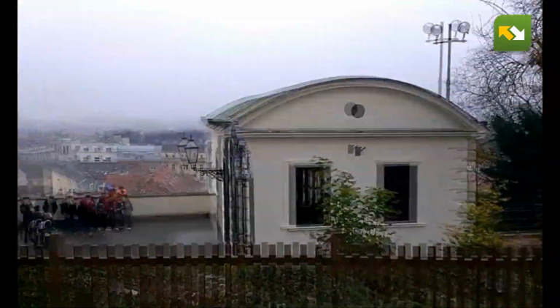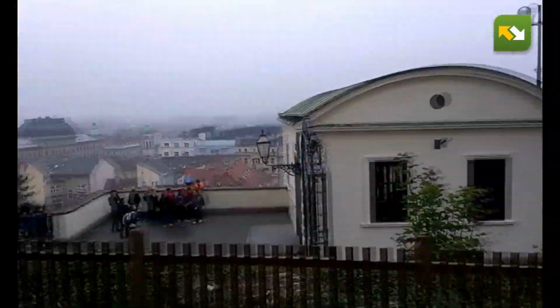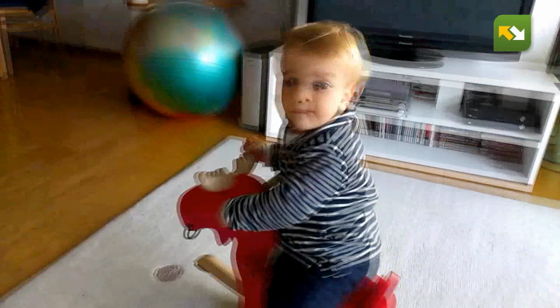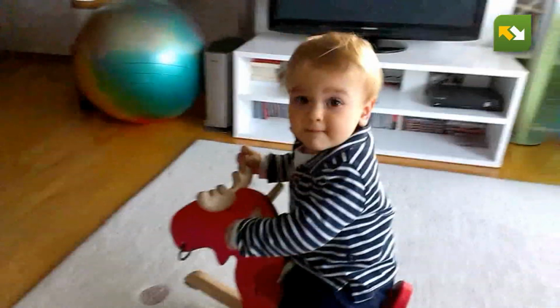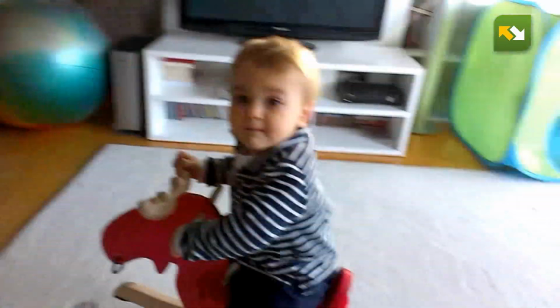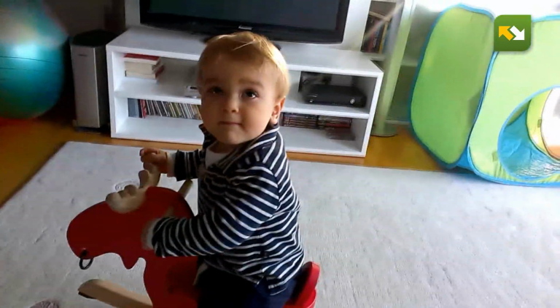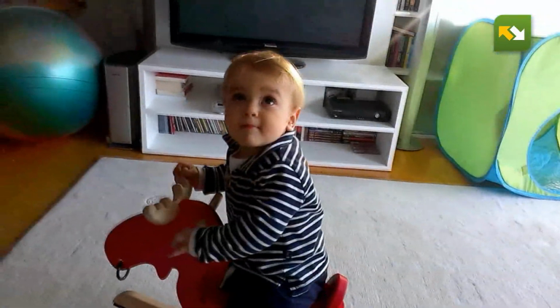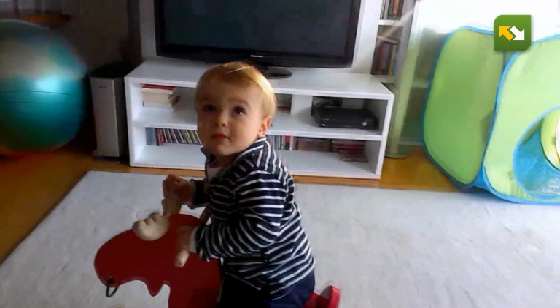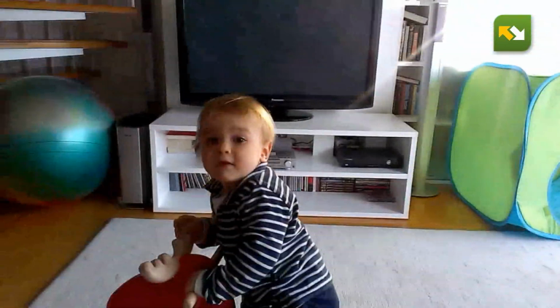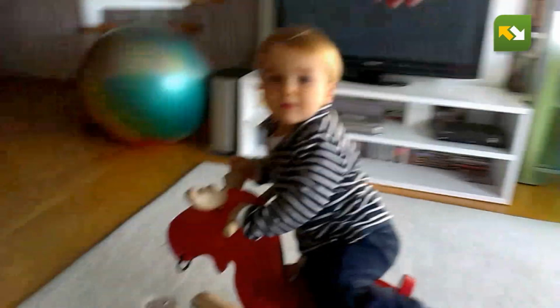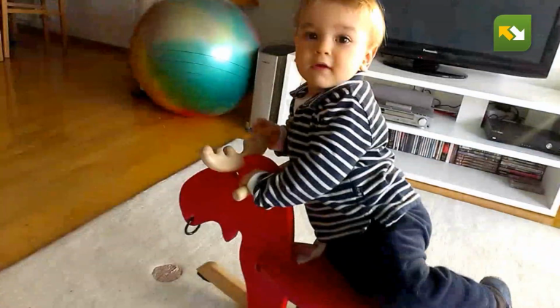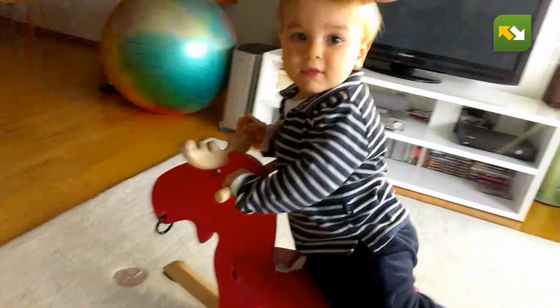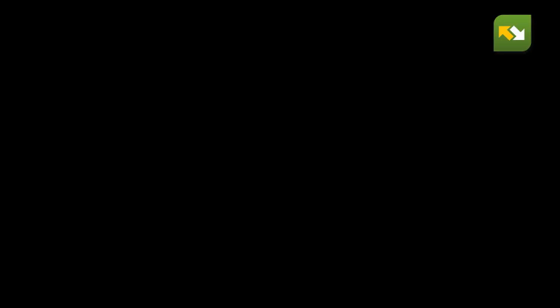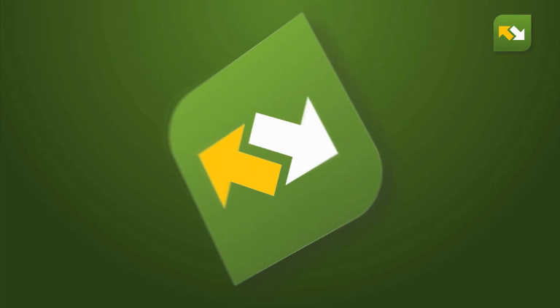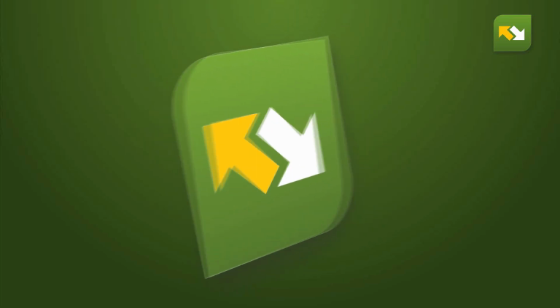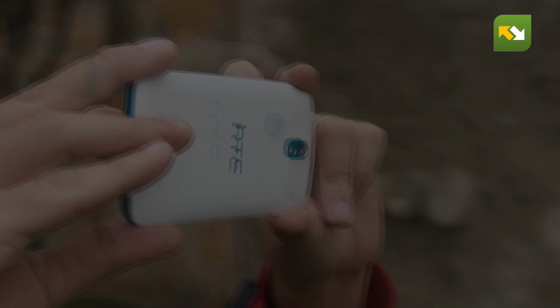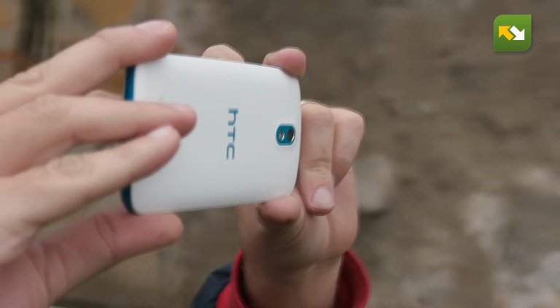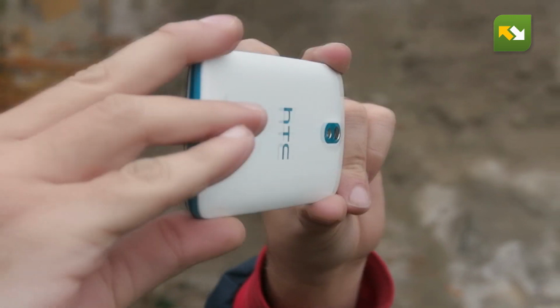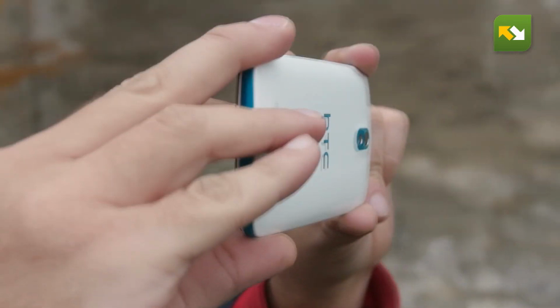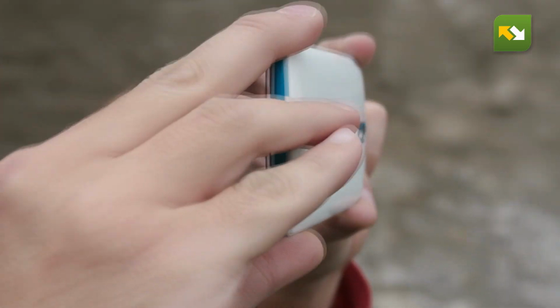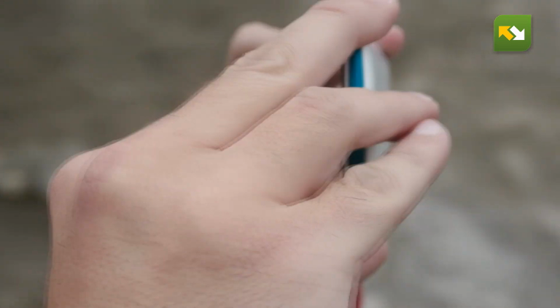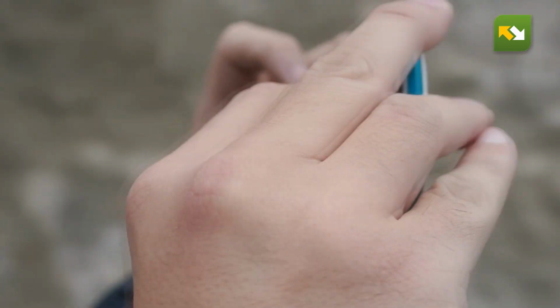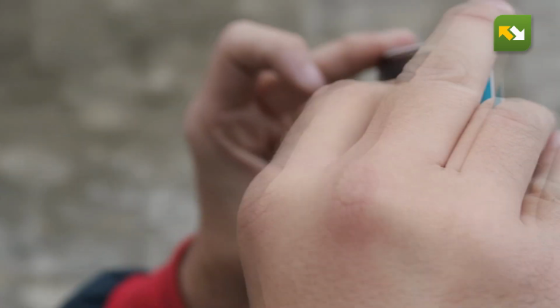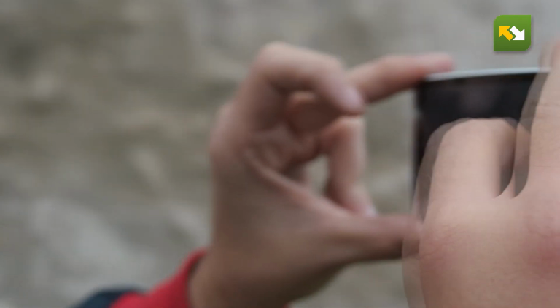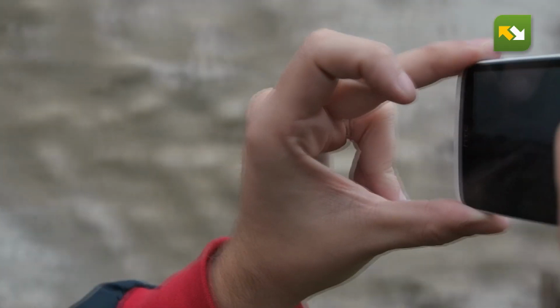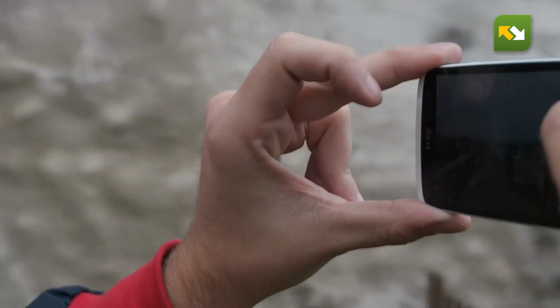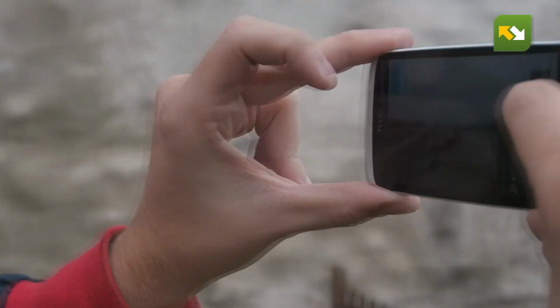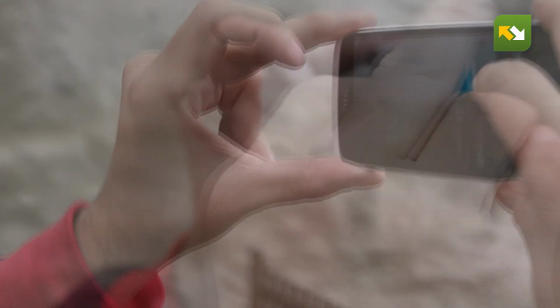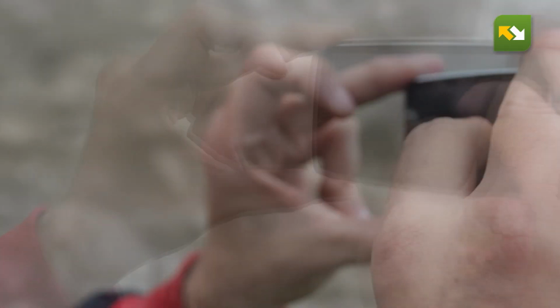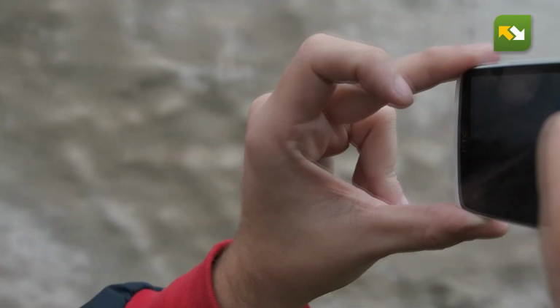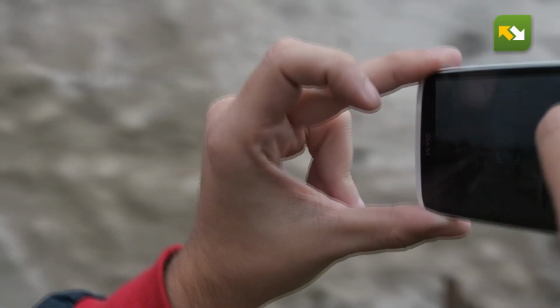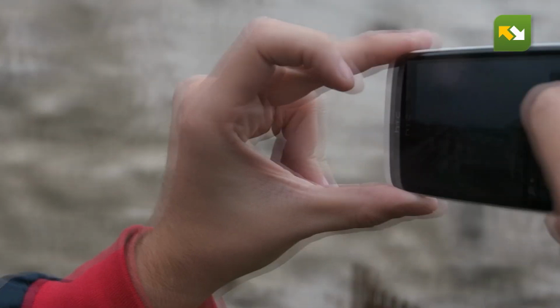You can also zoom in and use flash while recording. Overall, the camera on the HTC Desire 500 is fast and easy to use, with average photo and video quality.